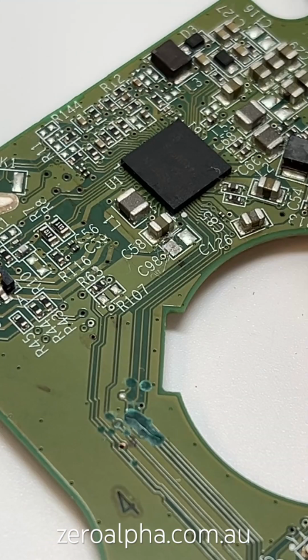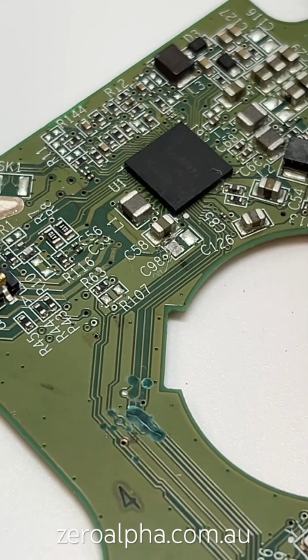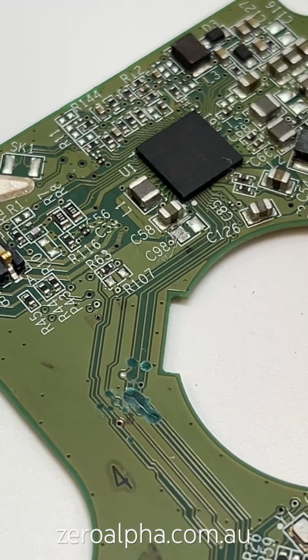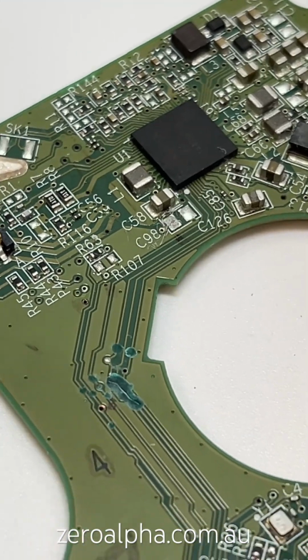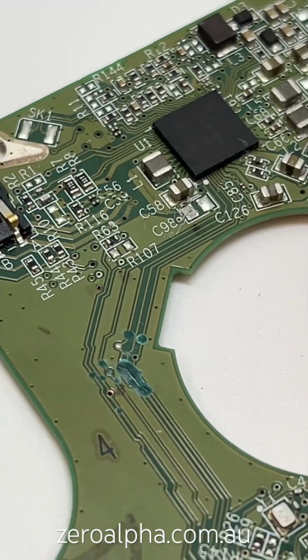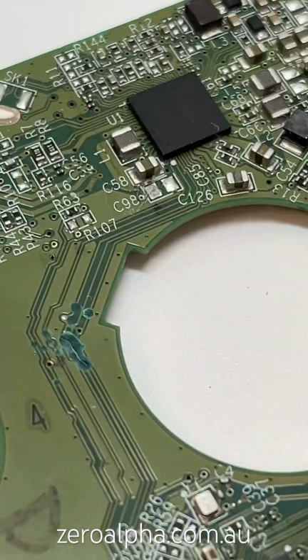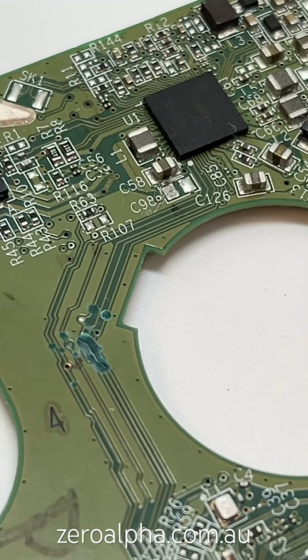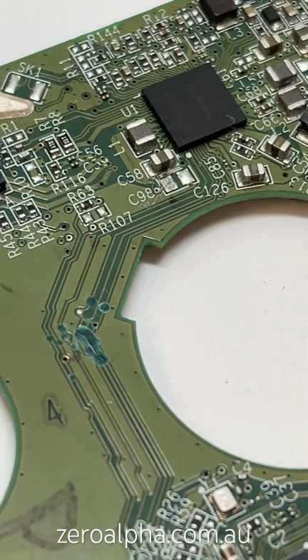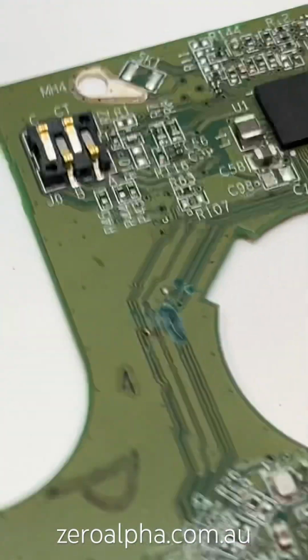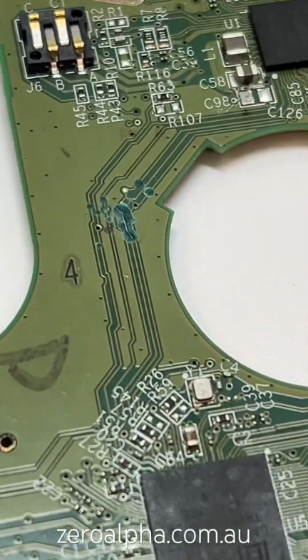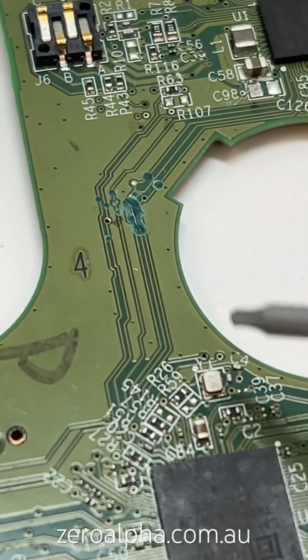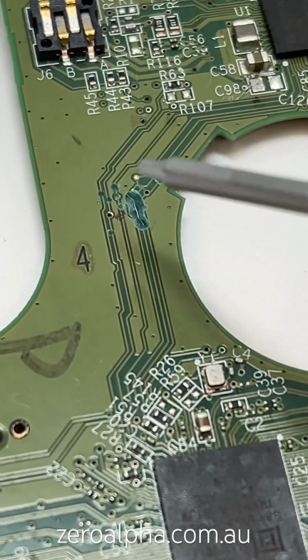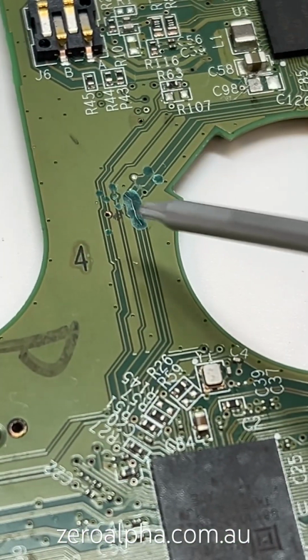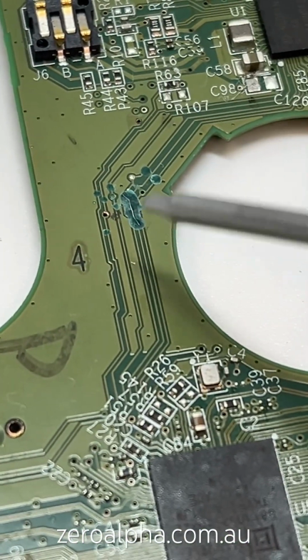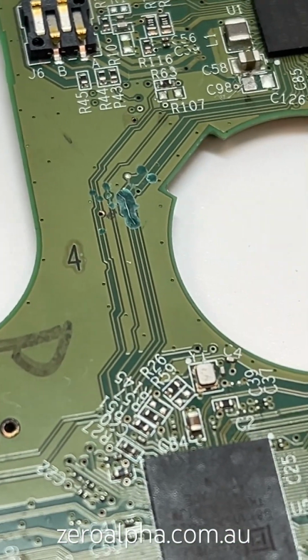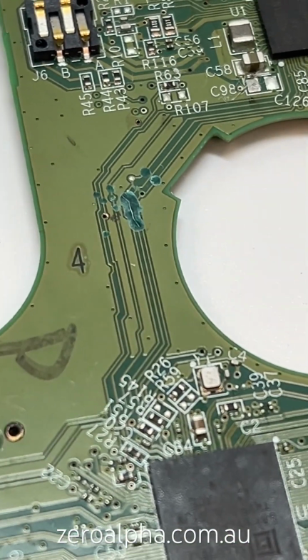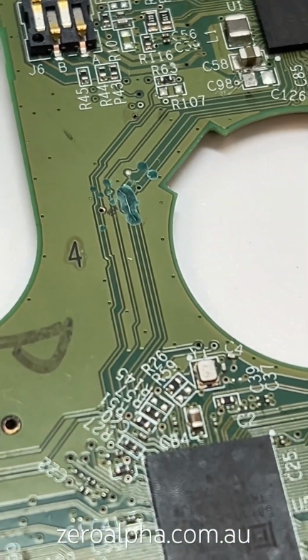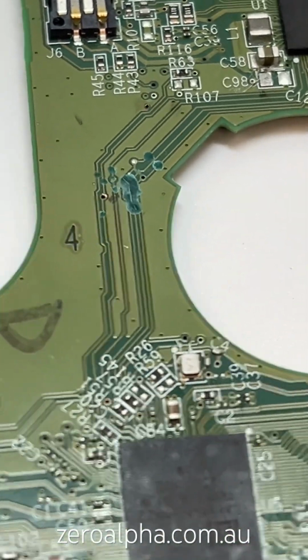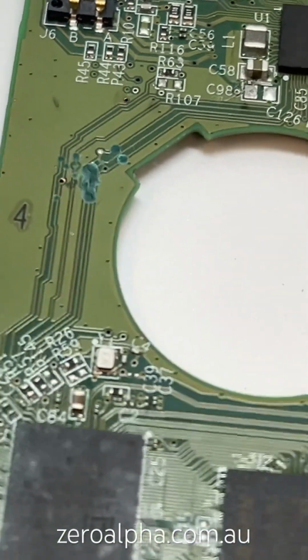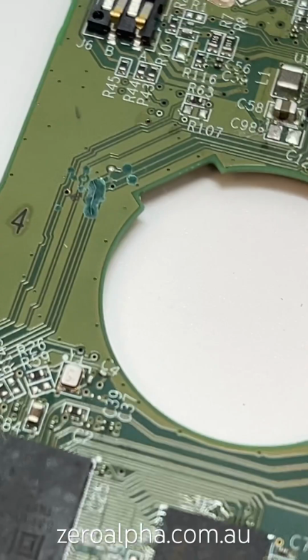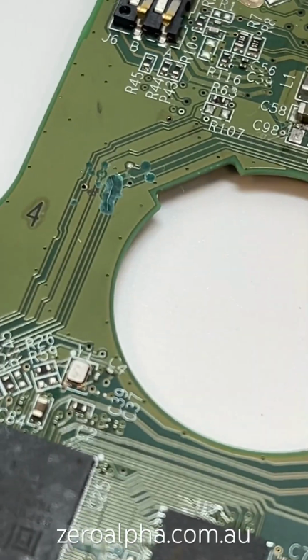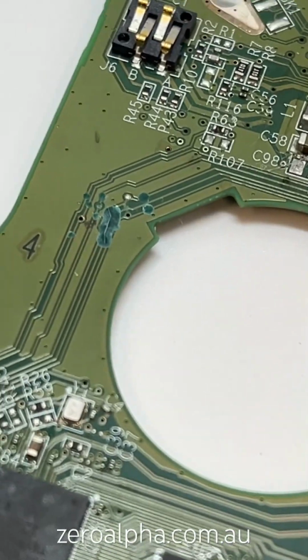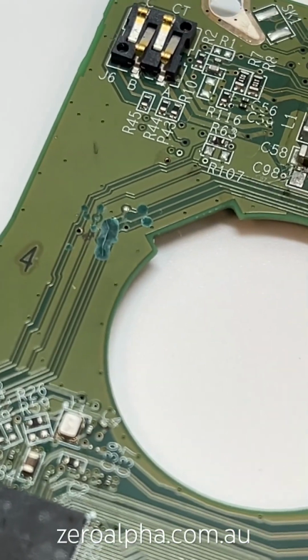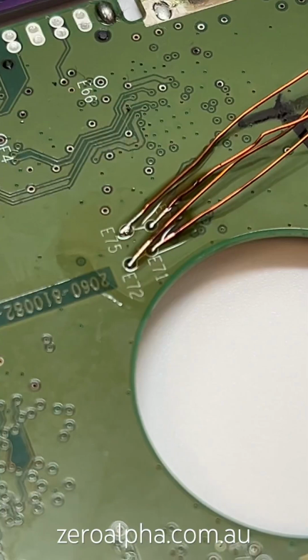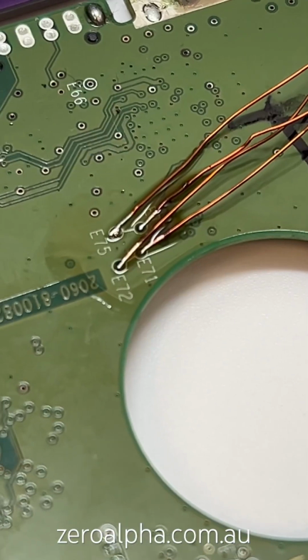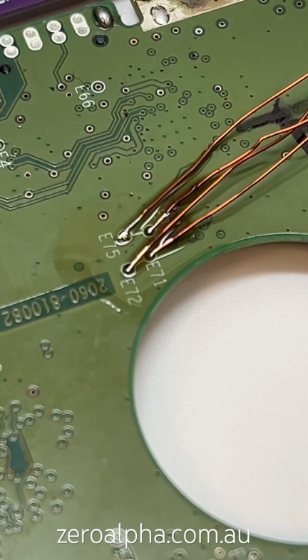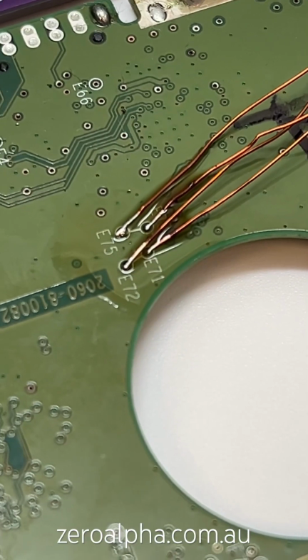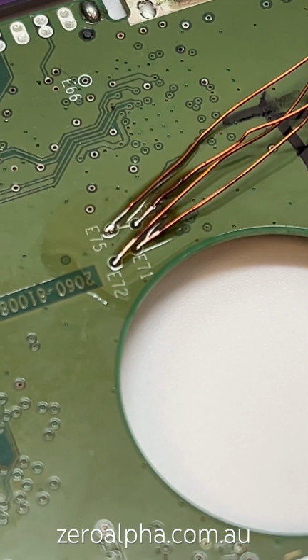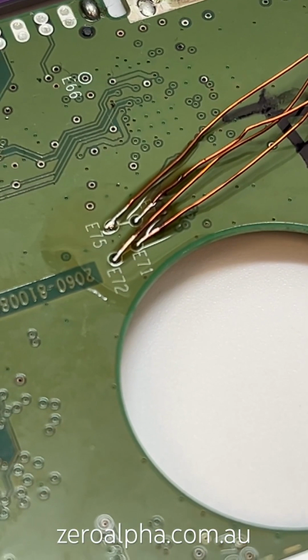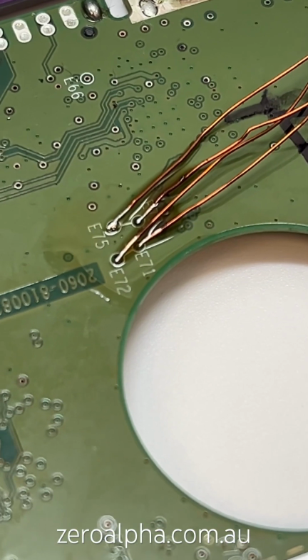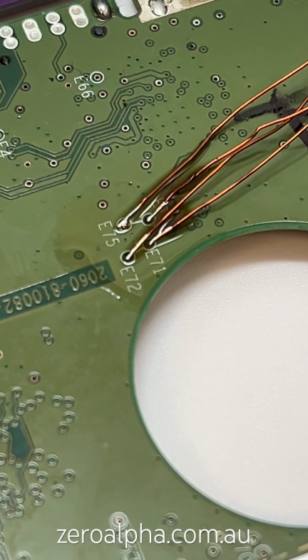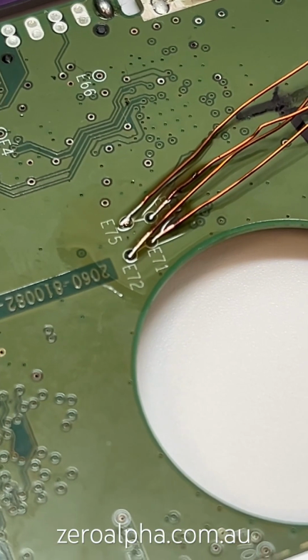A lot of the wires had significant corrosion and damage. You can see we've had to do some very delicate micro-soldering repair work, including a modification to get SATA access again.